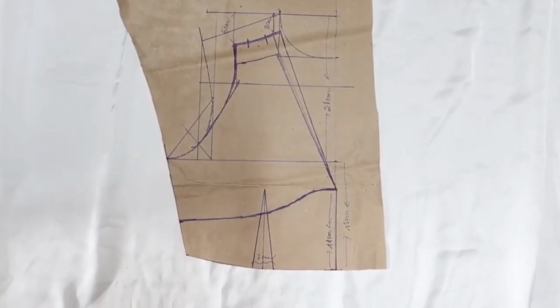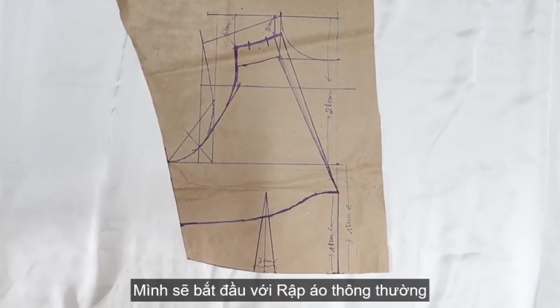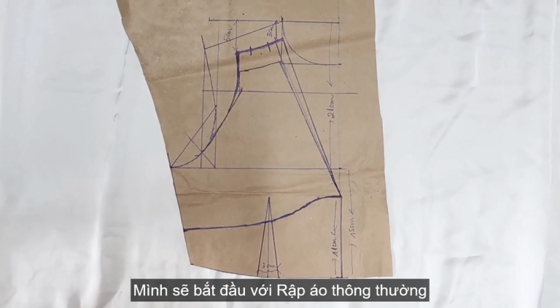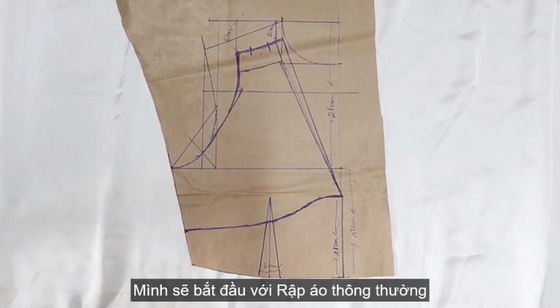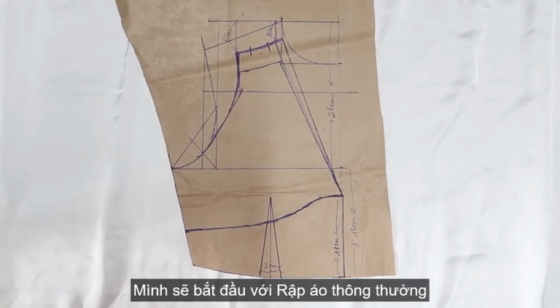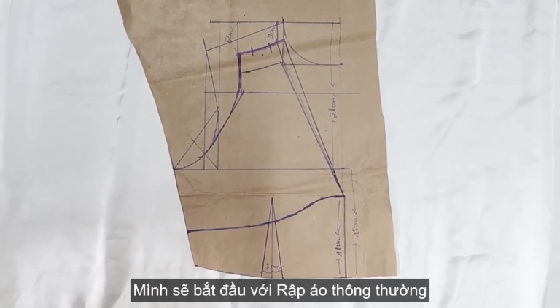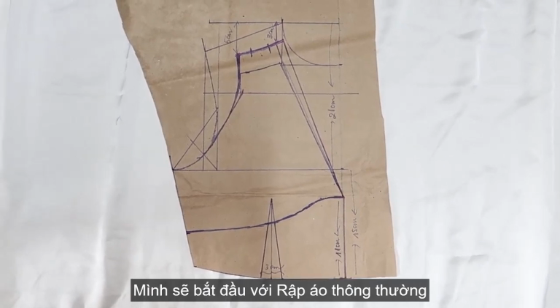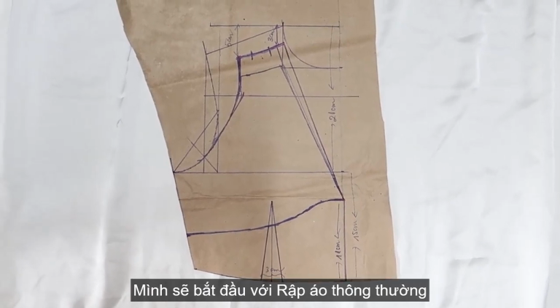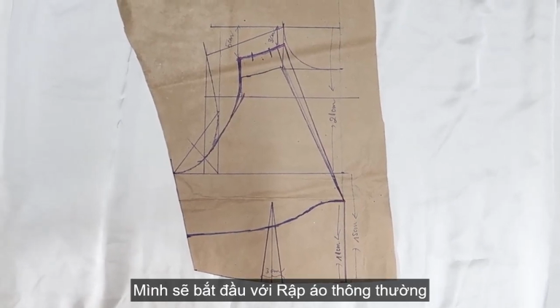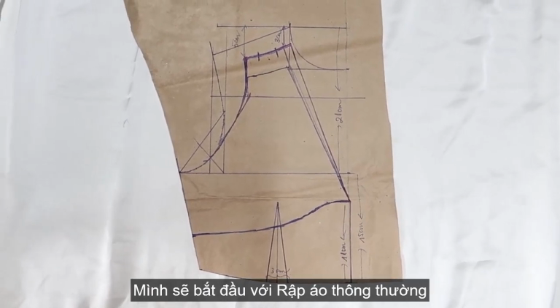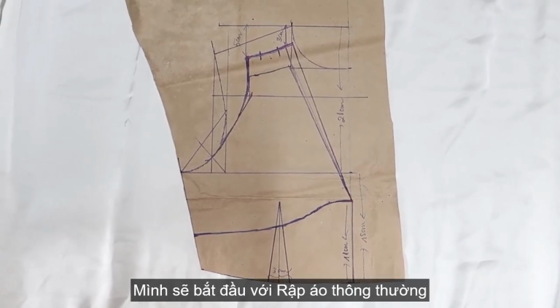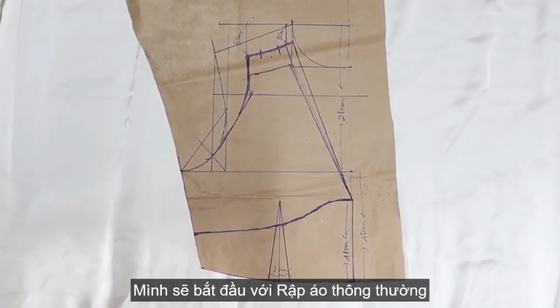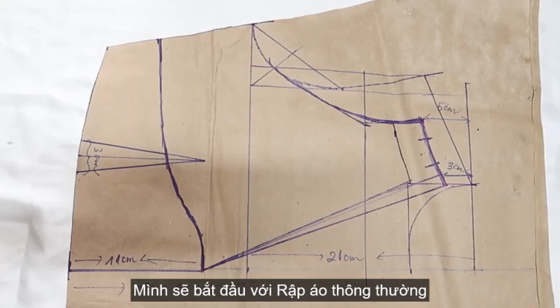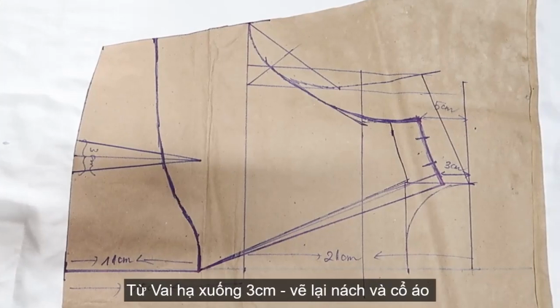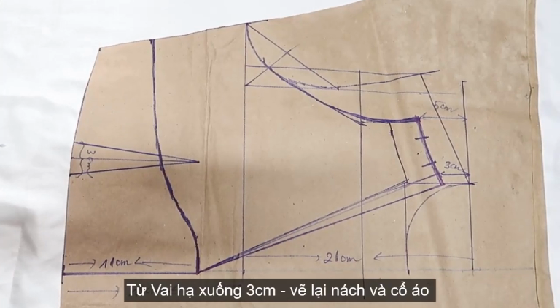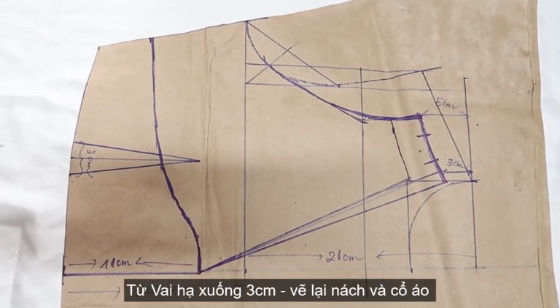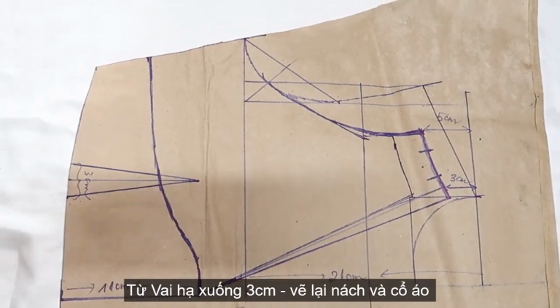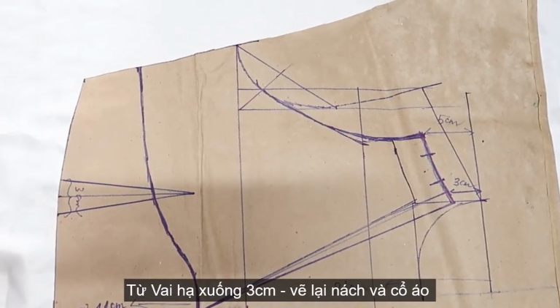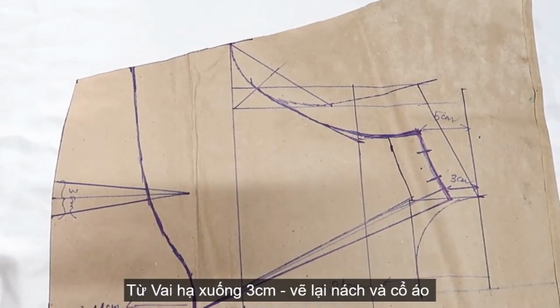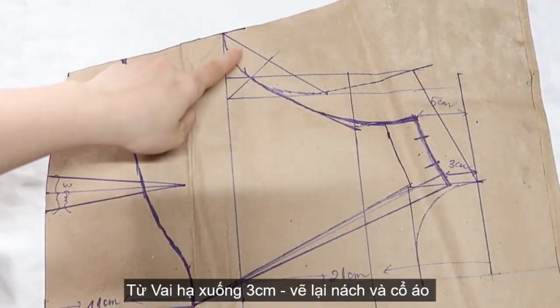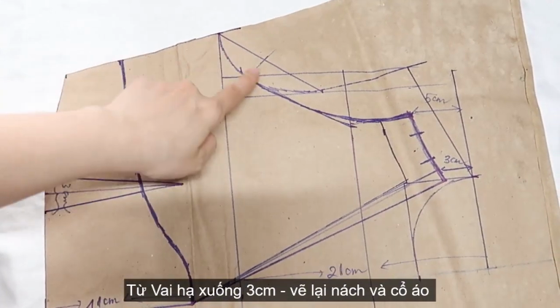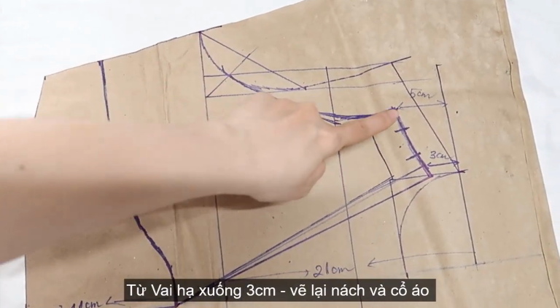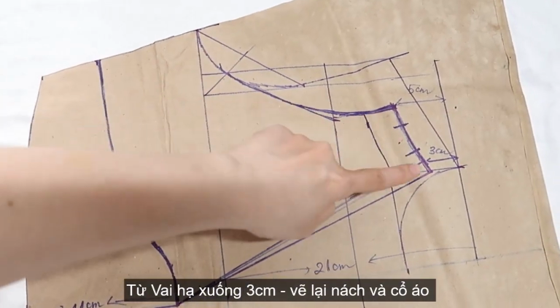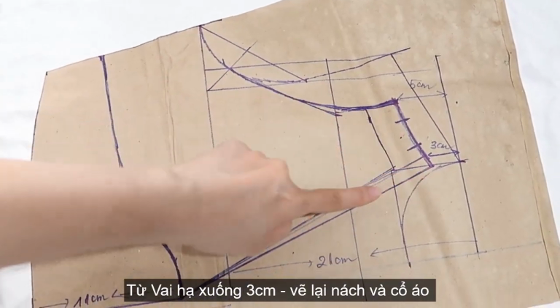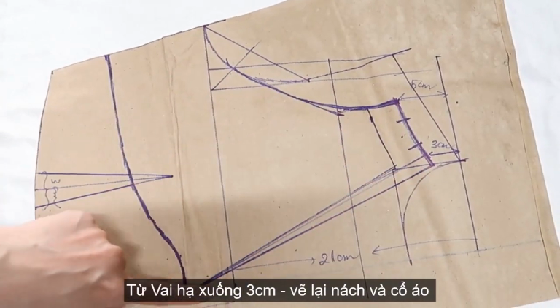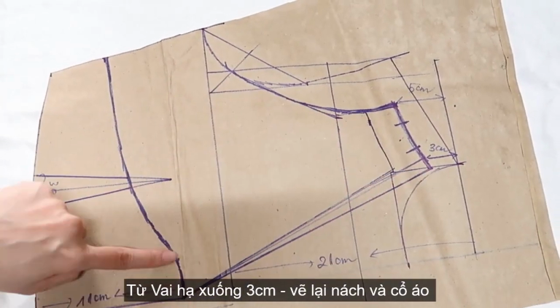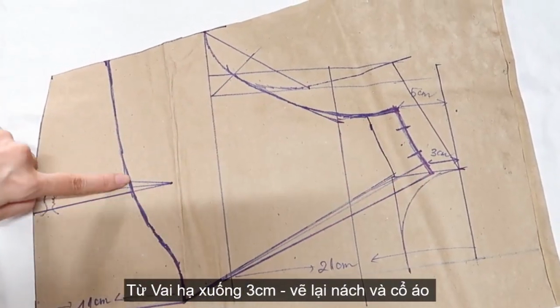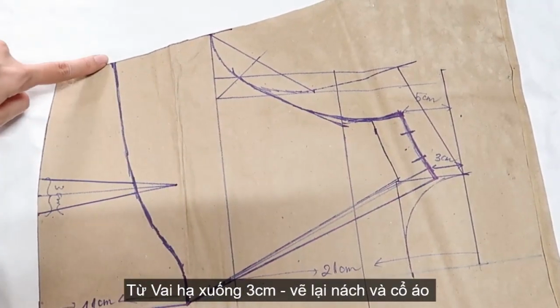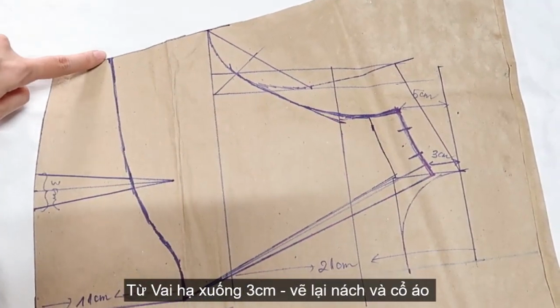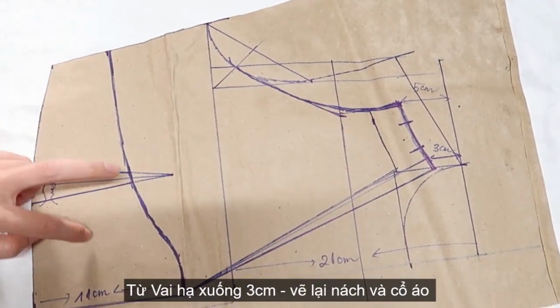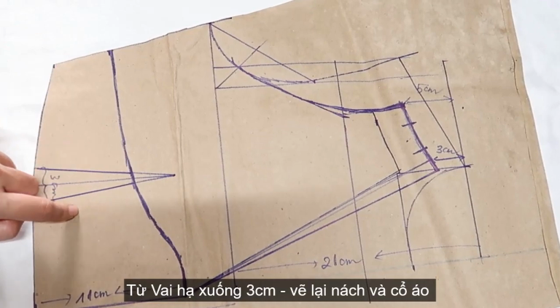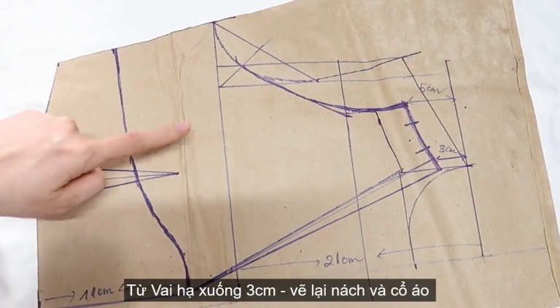Like always, I already made the pattern here. I'm starting with a normal top, then divide this top into two parts — an upper part and a lower part.